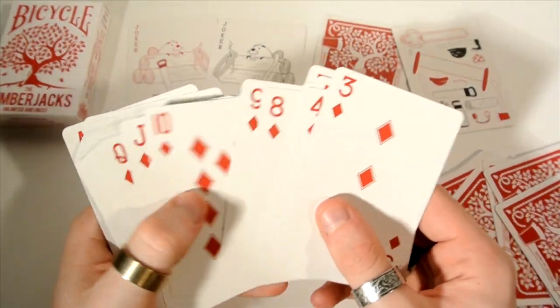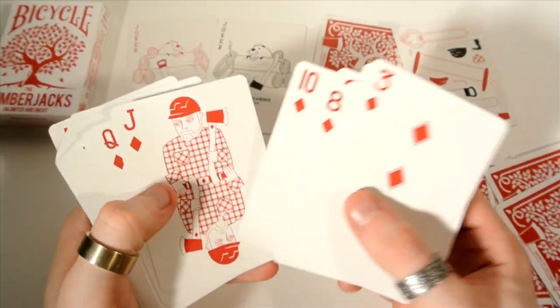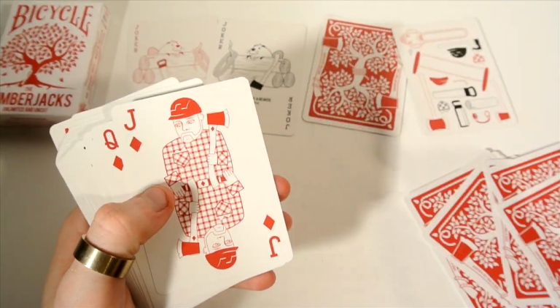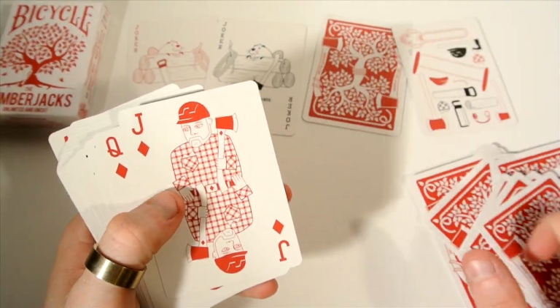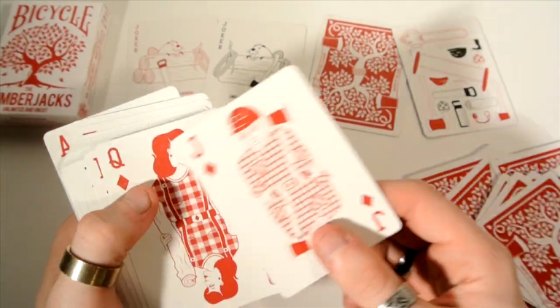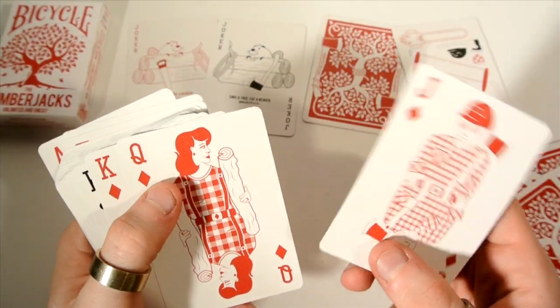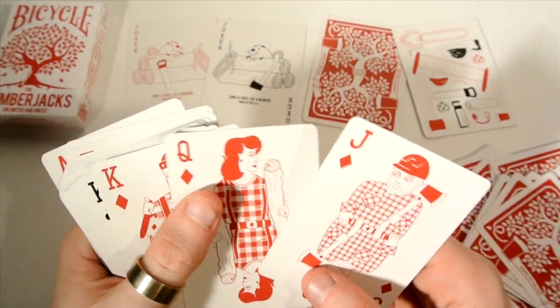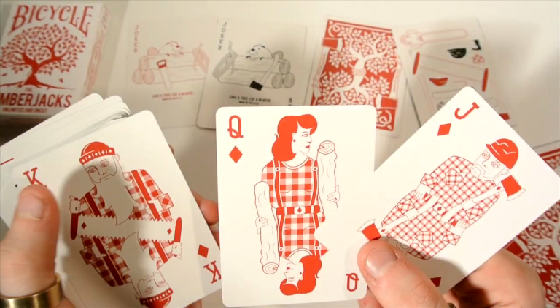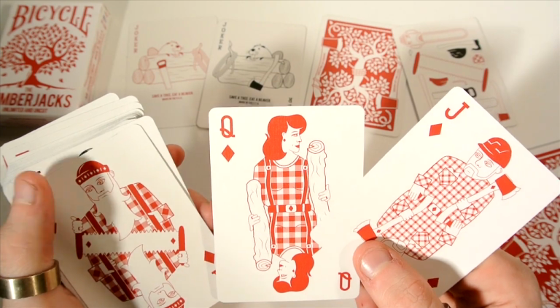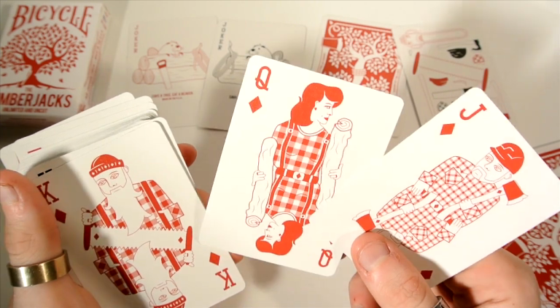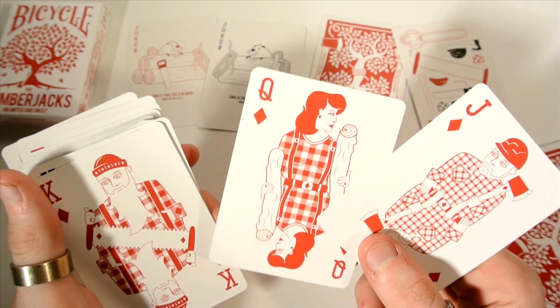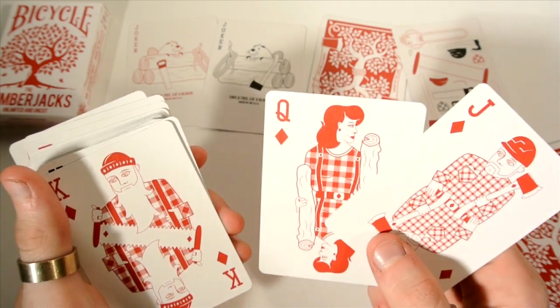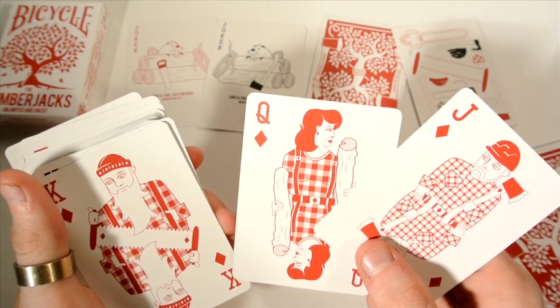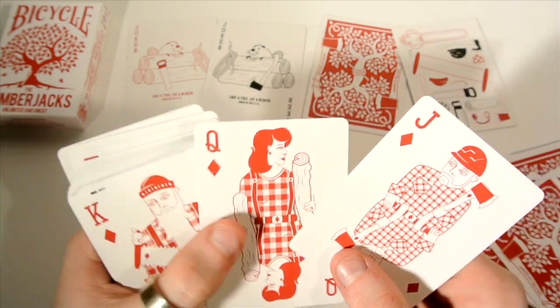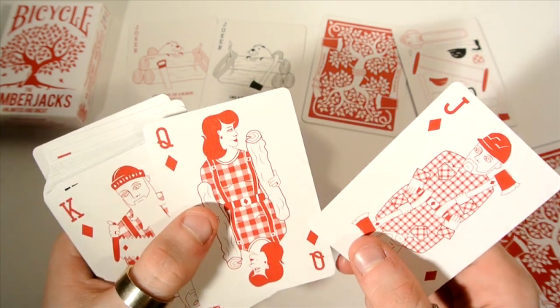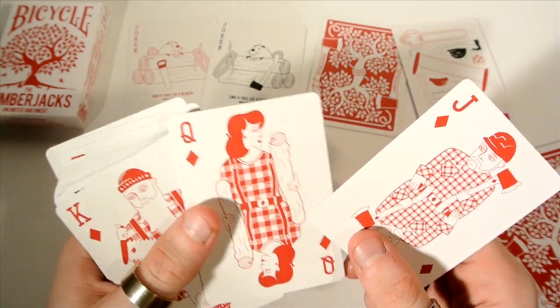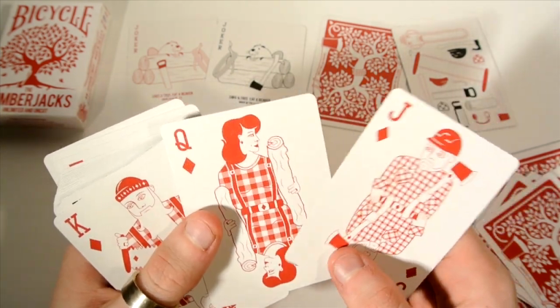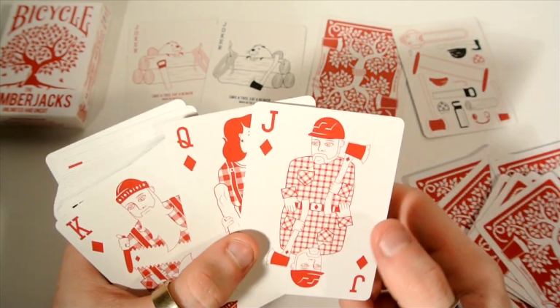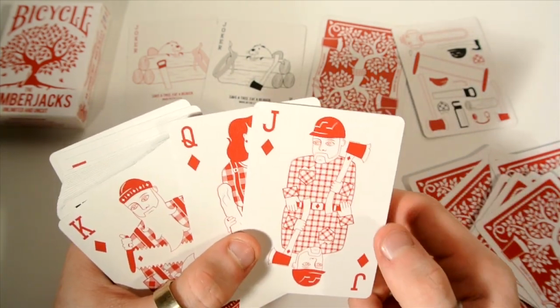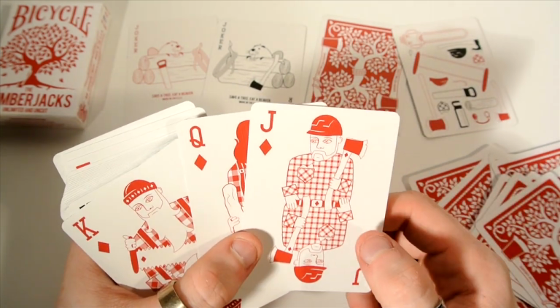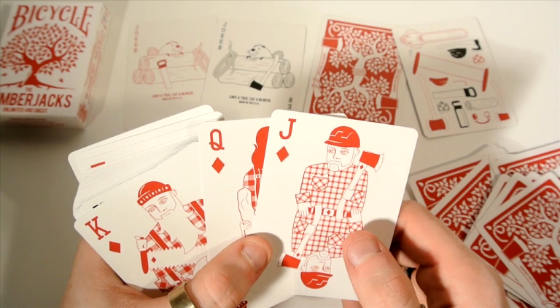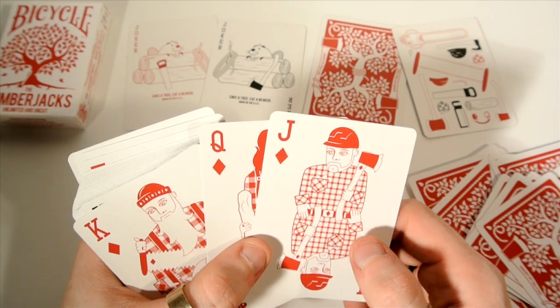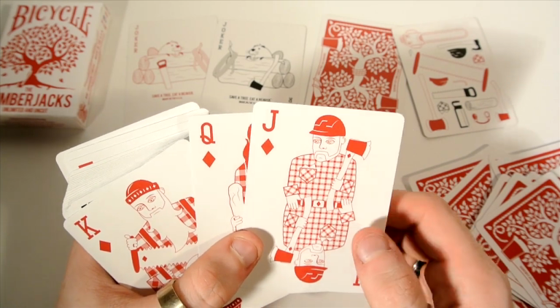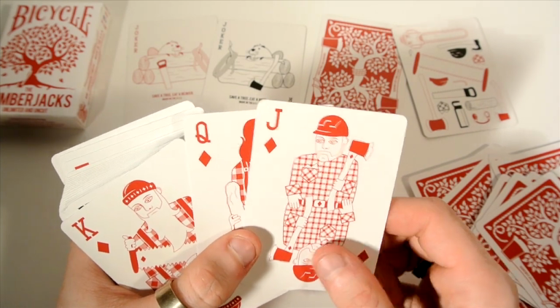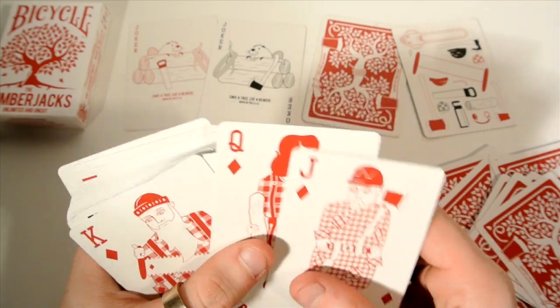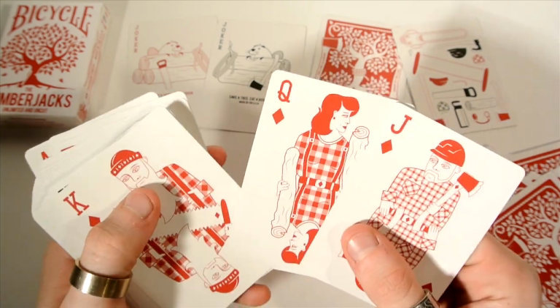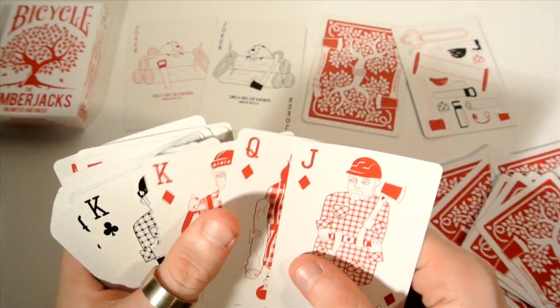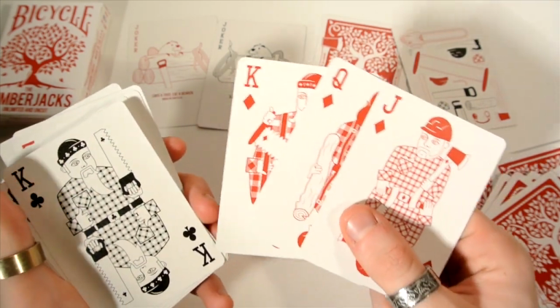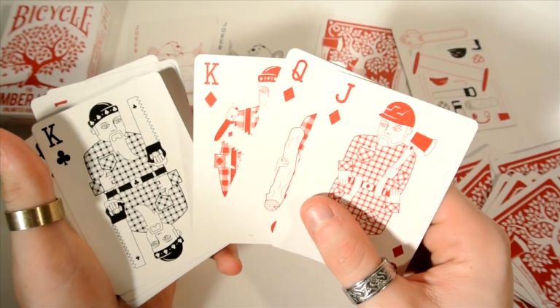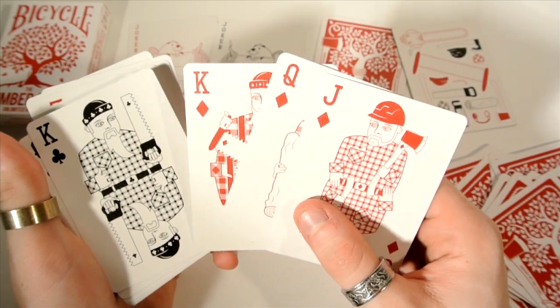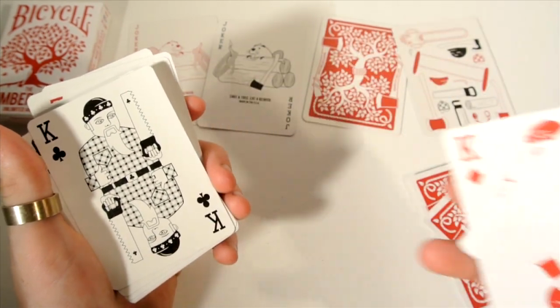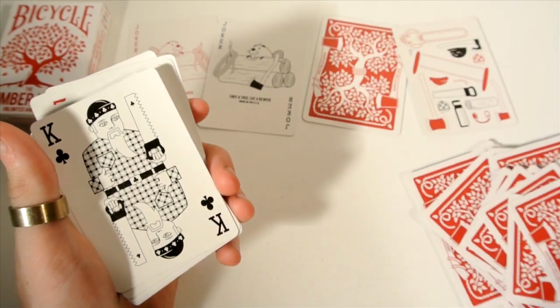Then you get to the Diamonds royals. They are basically the same style but different characters — this one is holding a saw, the Queen is holding two logs, and the Jack is holding one saw. You can see they're just in red — a really nice bright red, not dark.